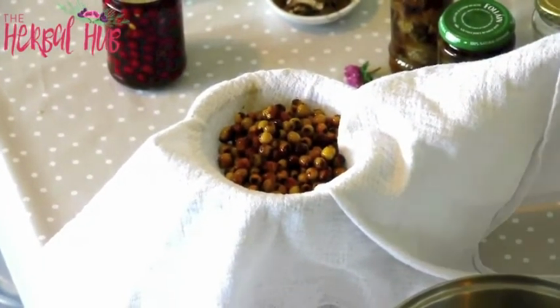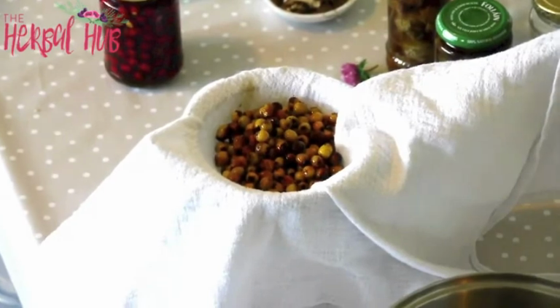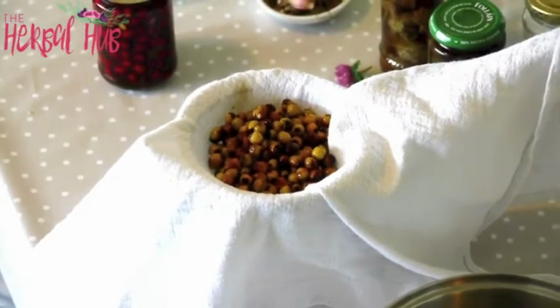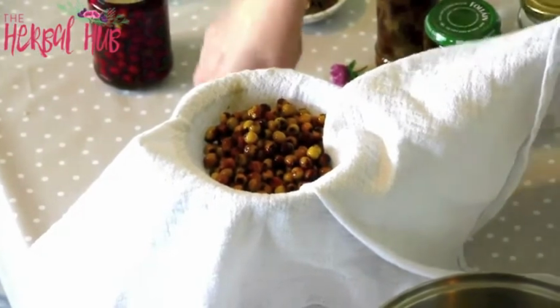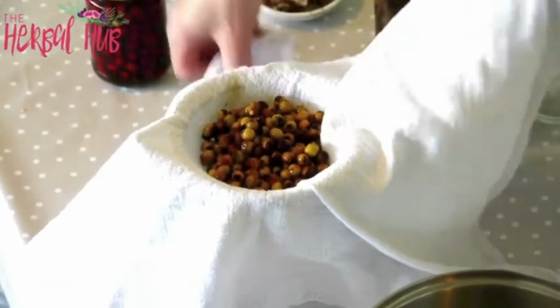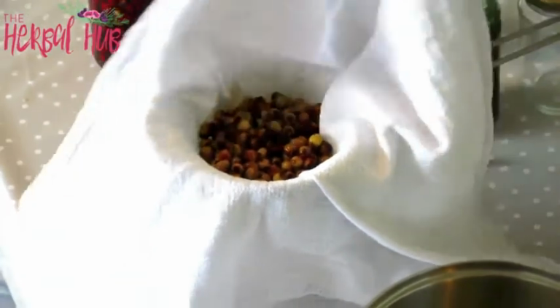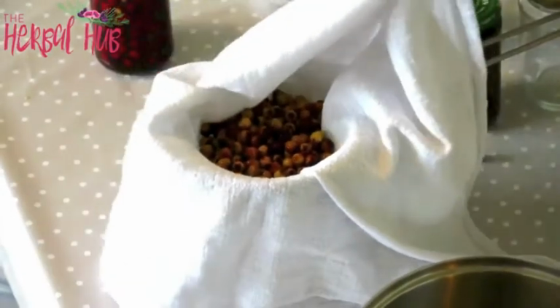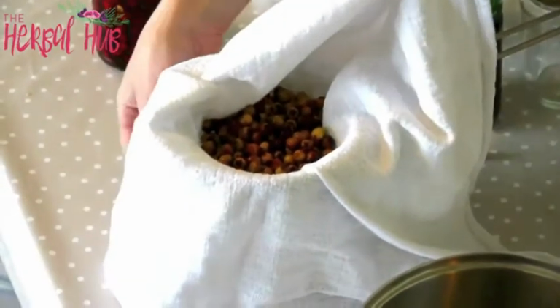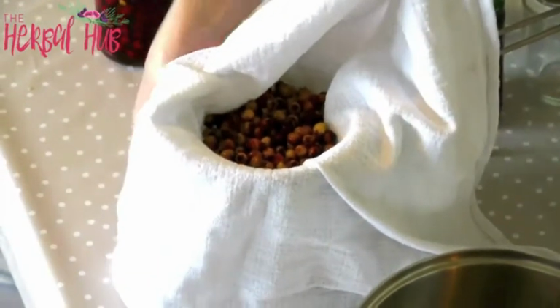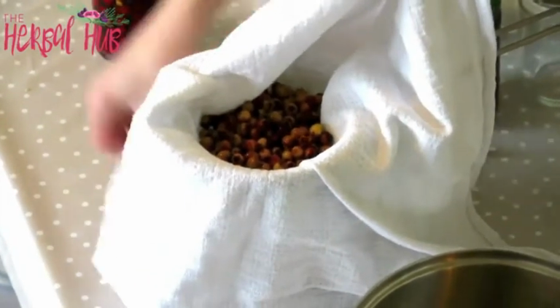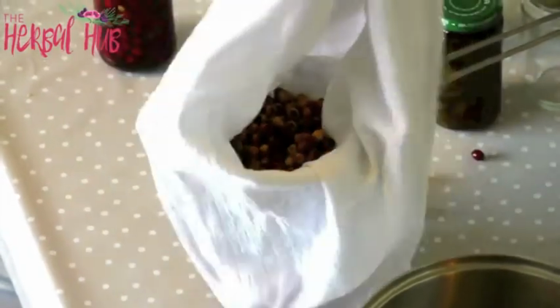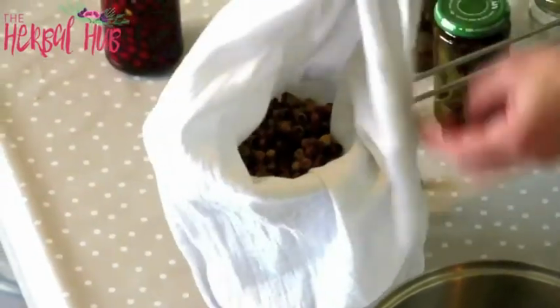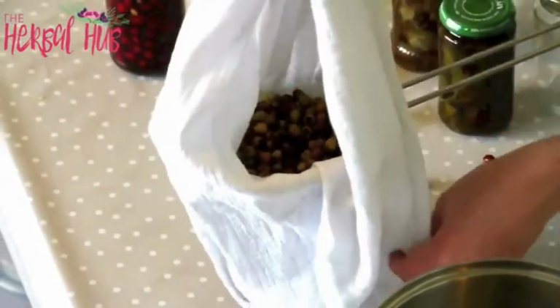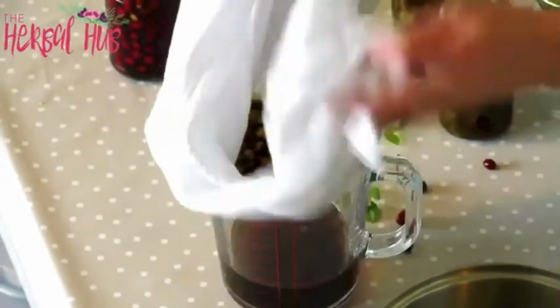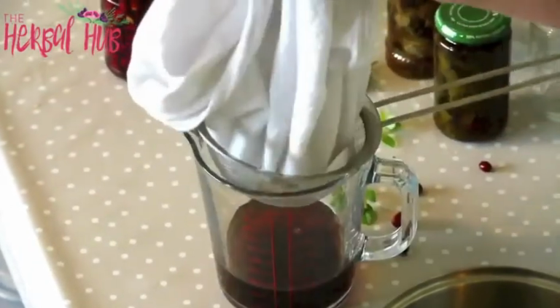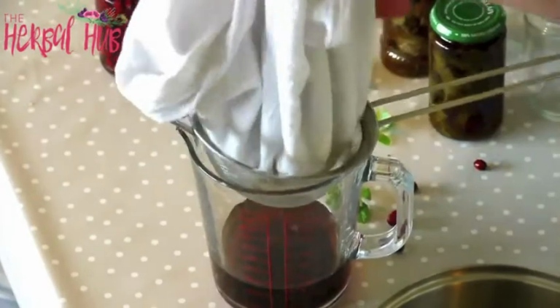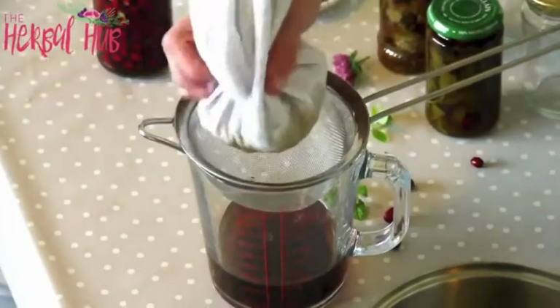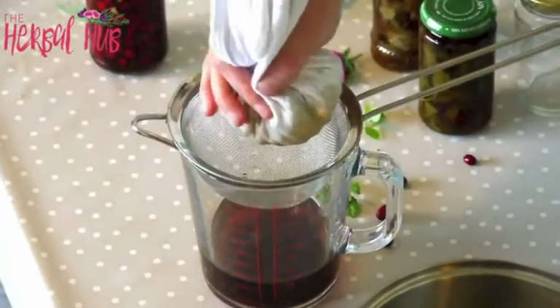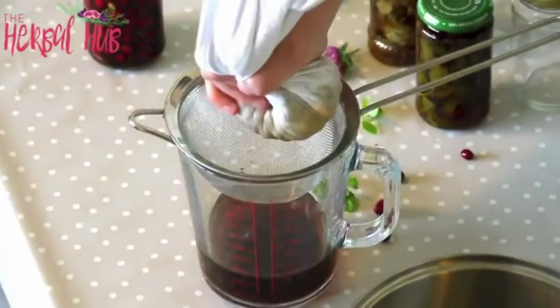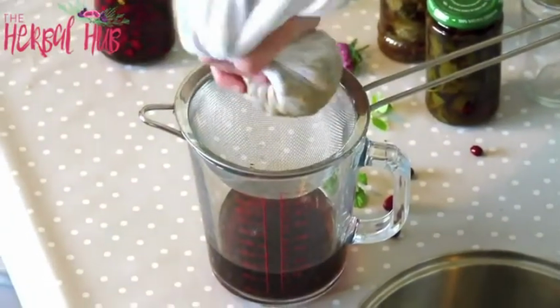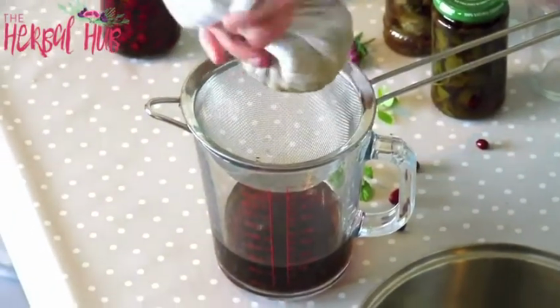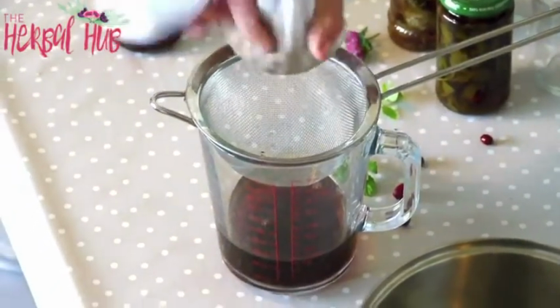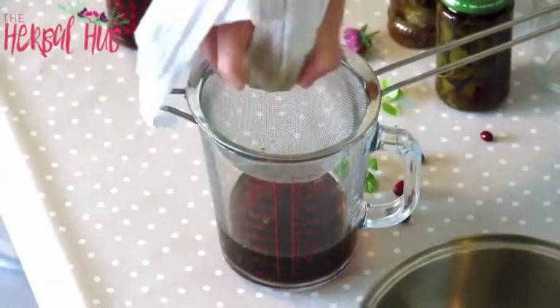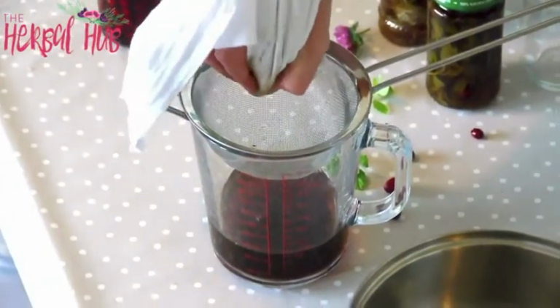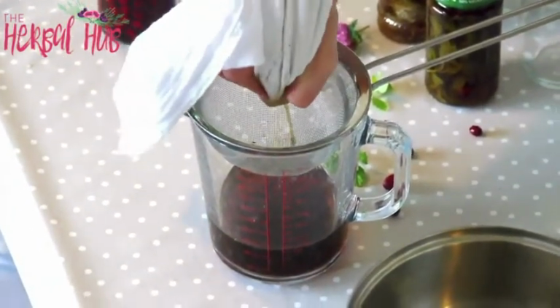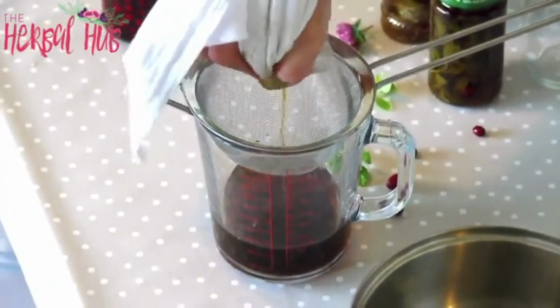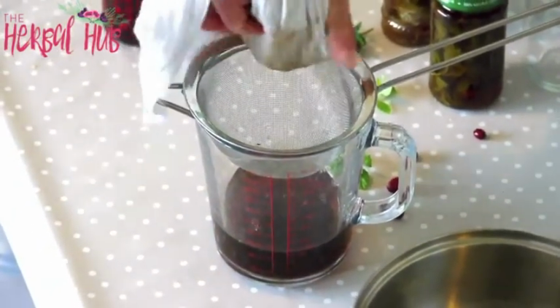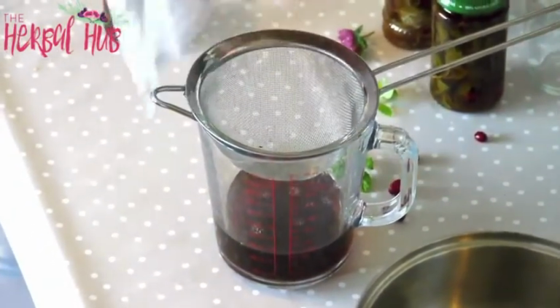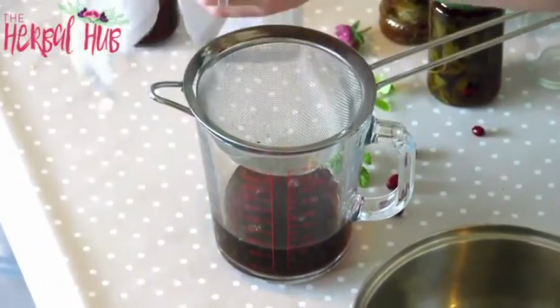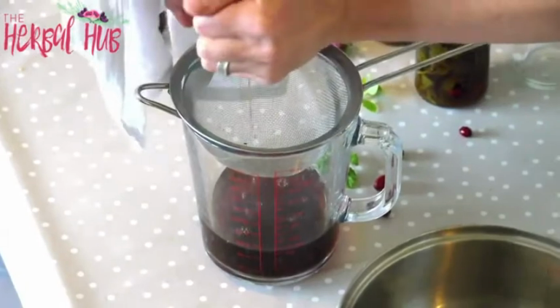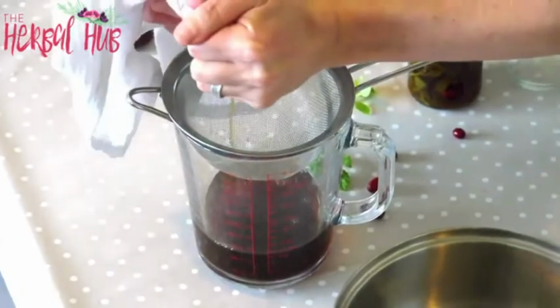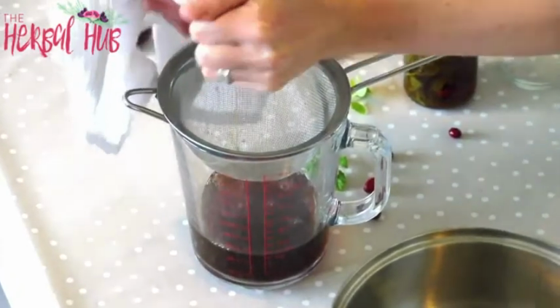The haws can just go onto the compost. Look at the colour of that — isn't it beautiful? Give it a squeeze to see if you can get any more liquid out of it.